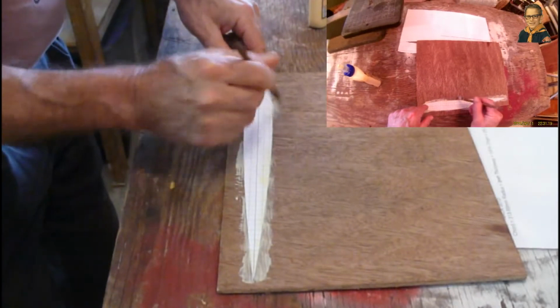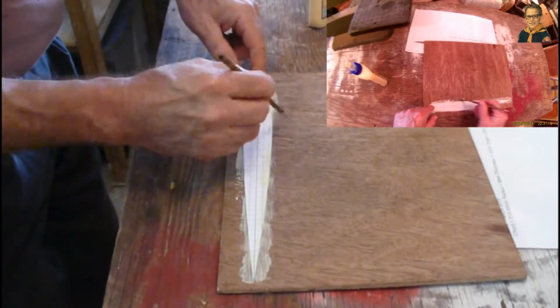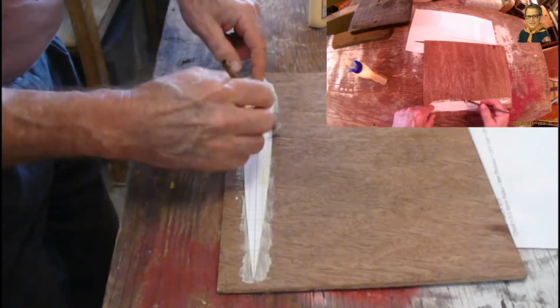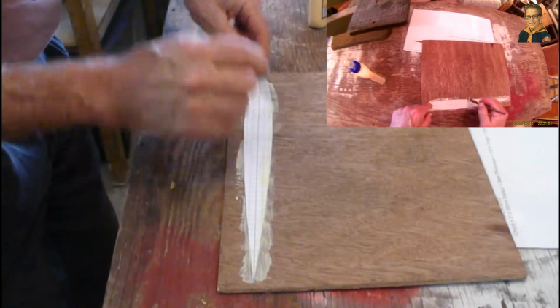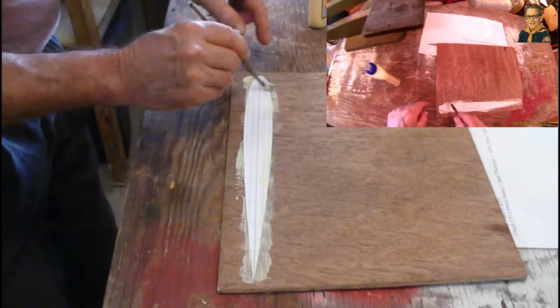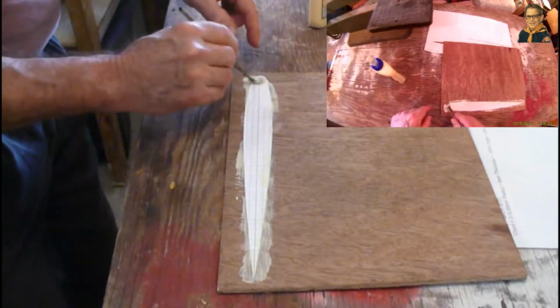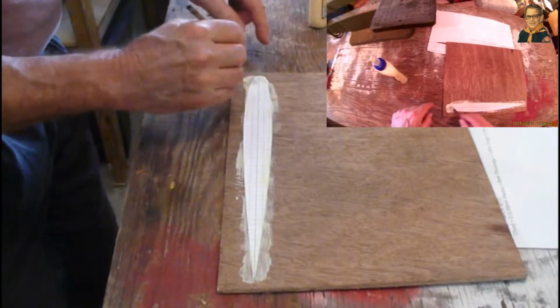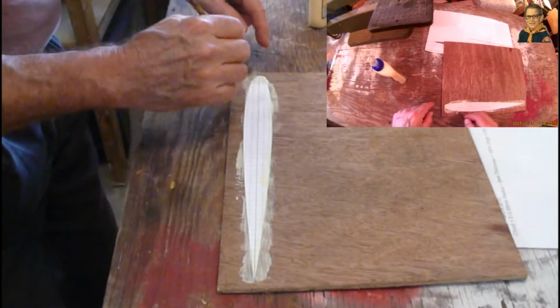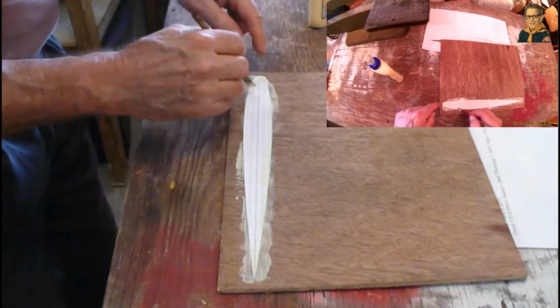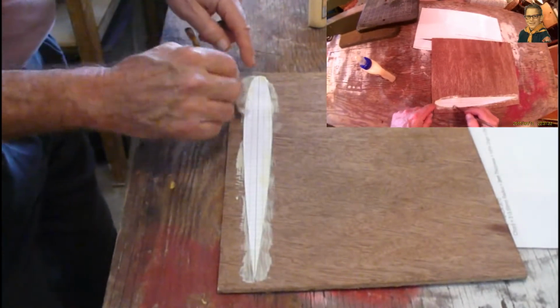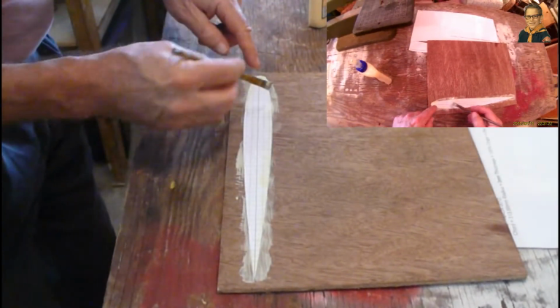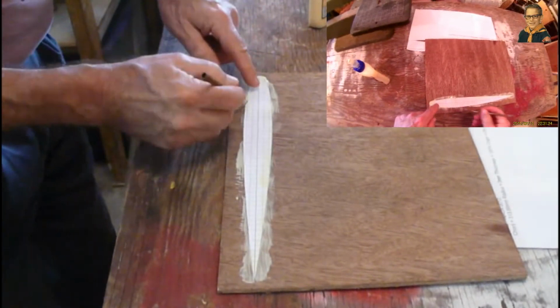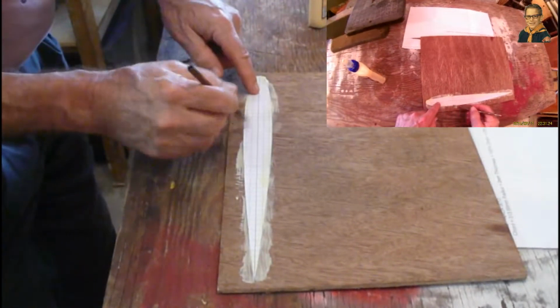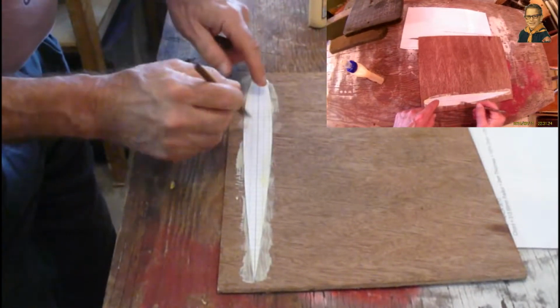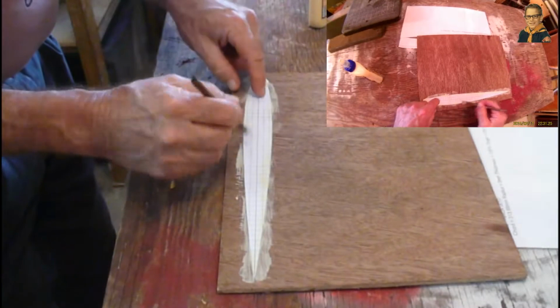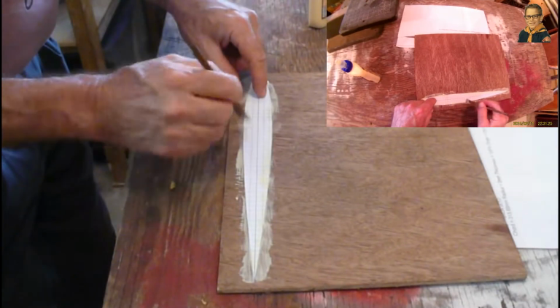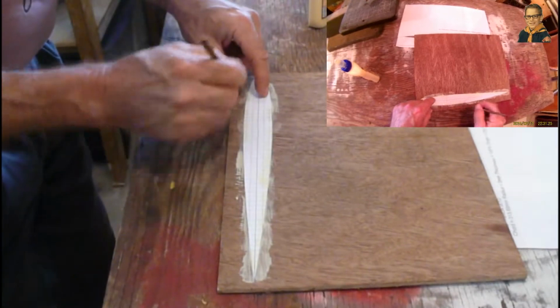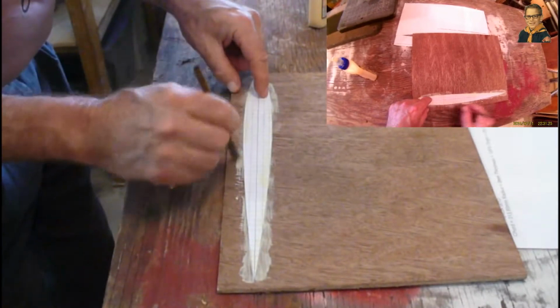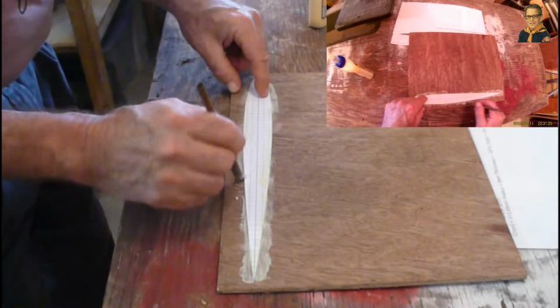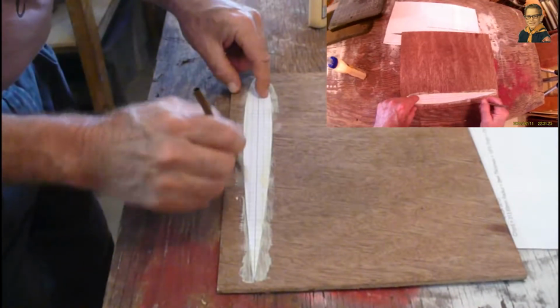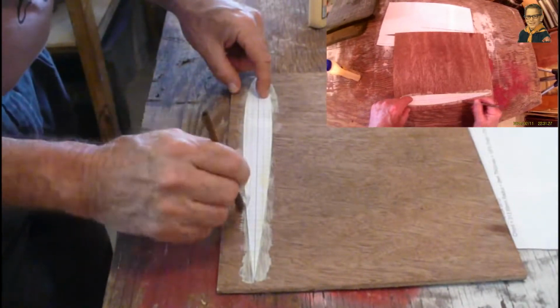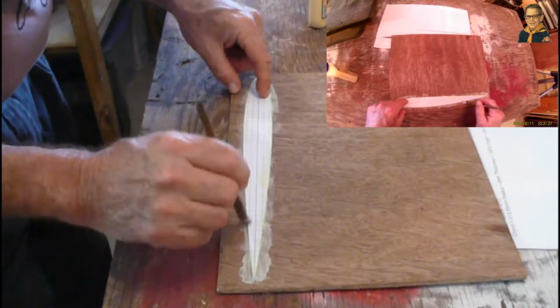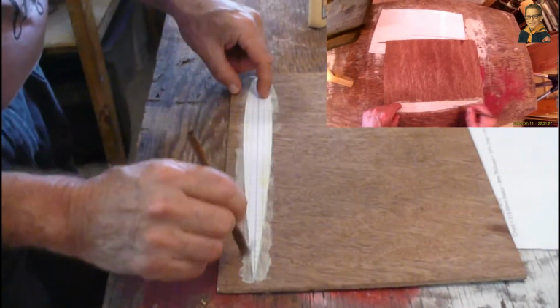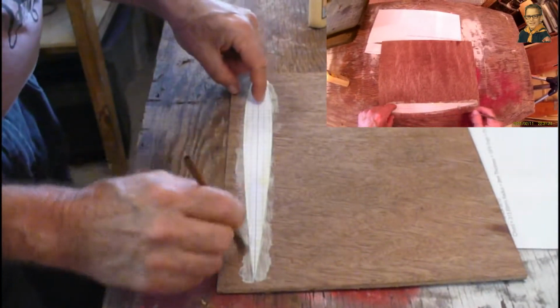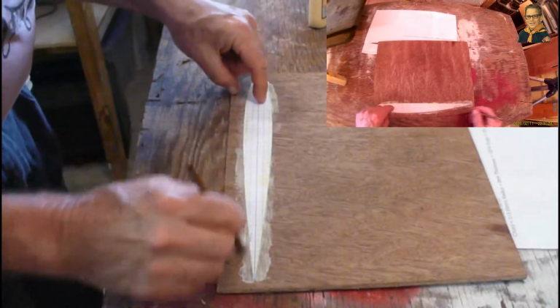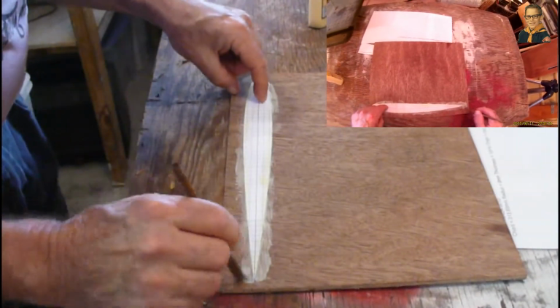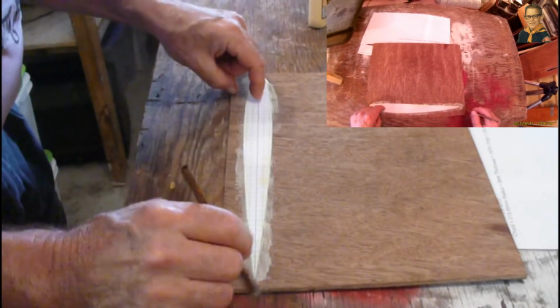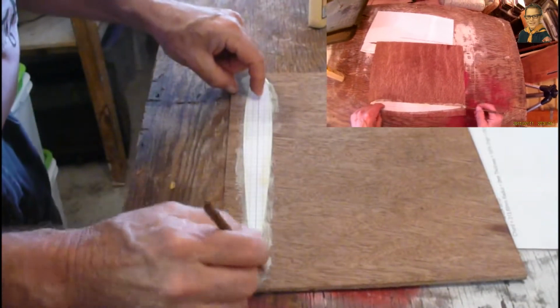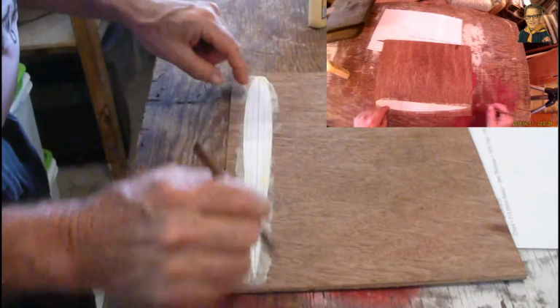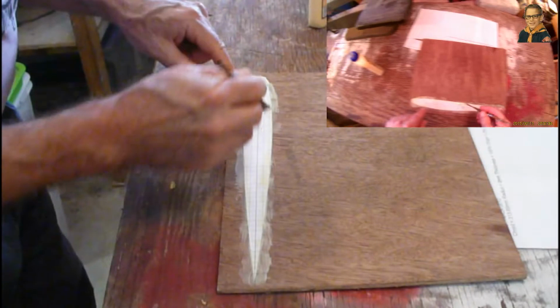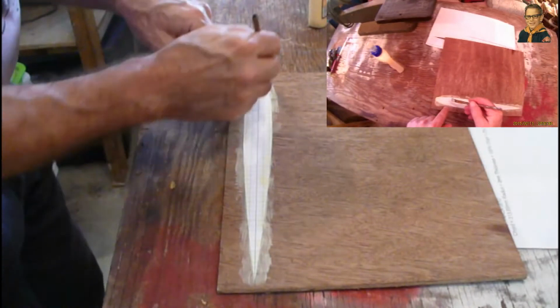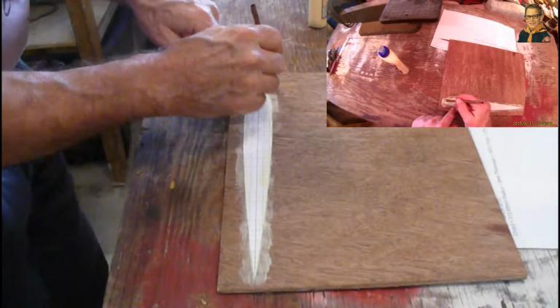This is the pattern that I'm going to use to follow the router. I'm going to let this dry for a little while and then we'll come back to it.